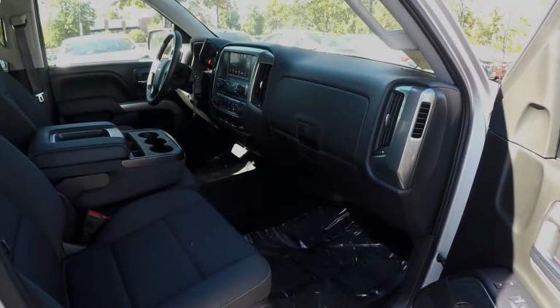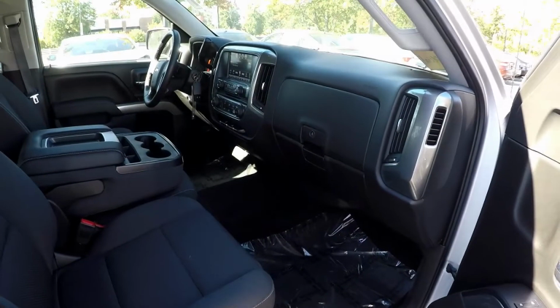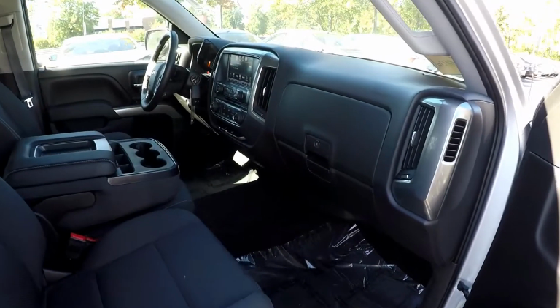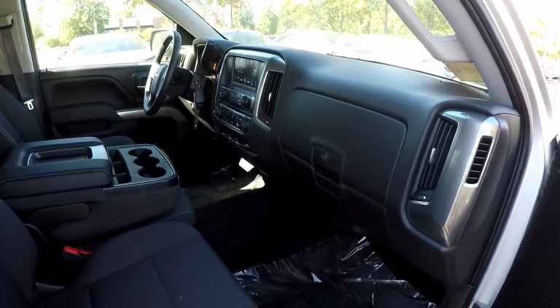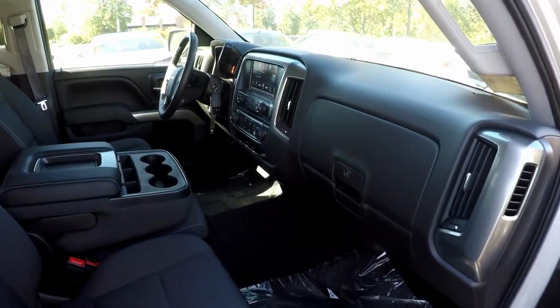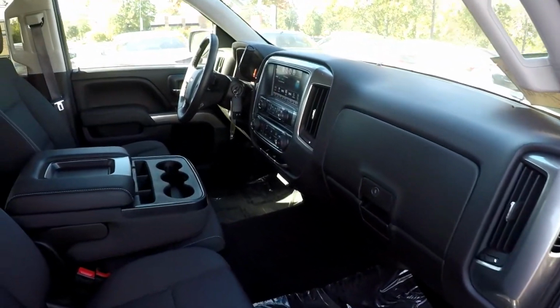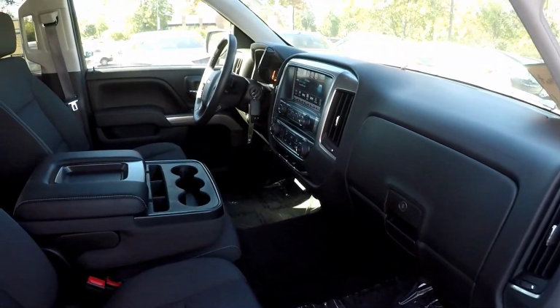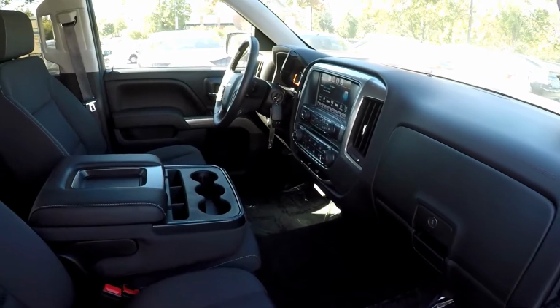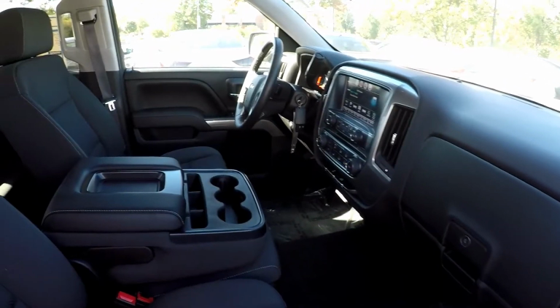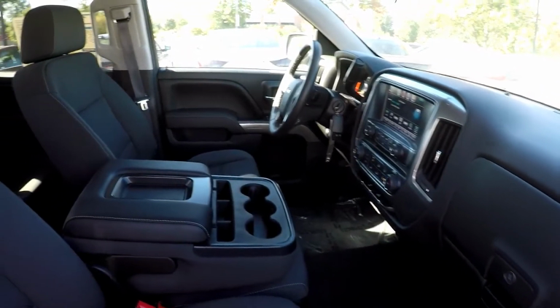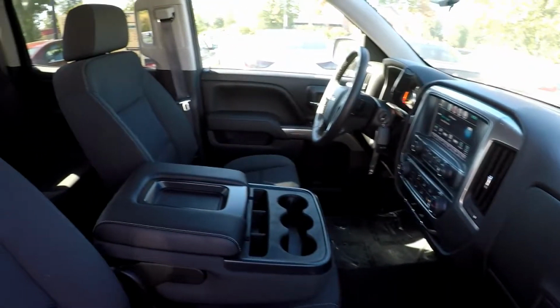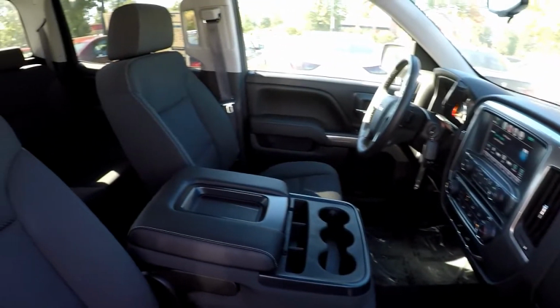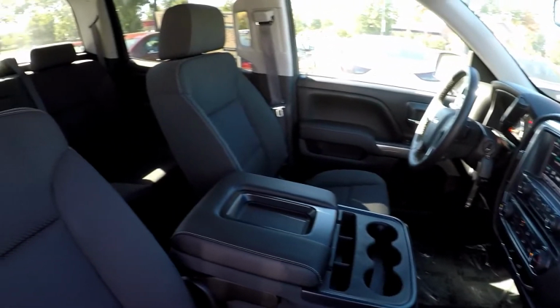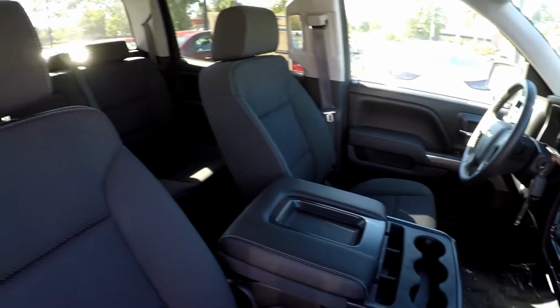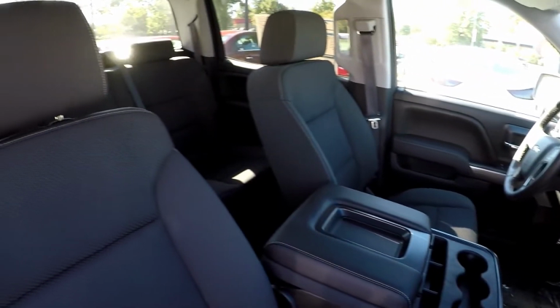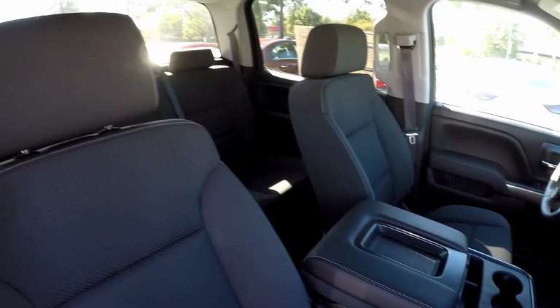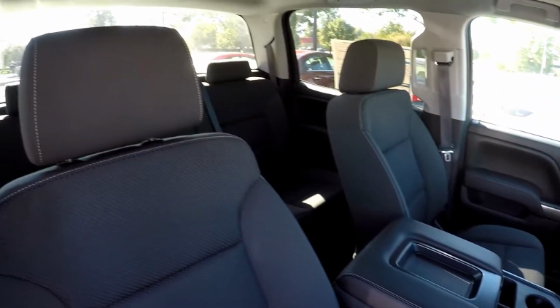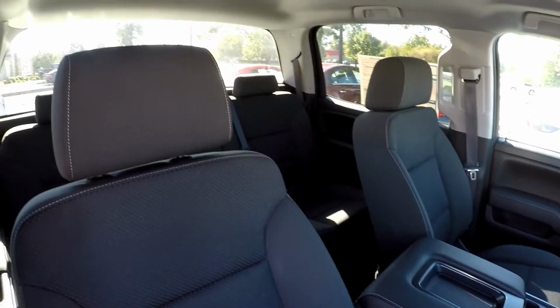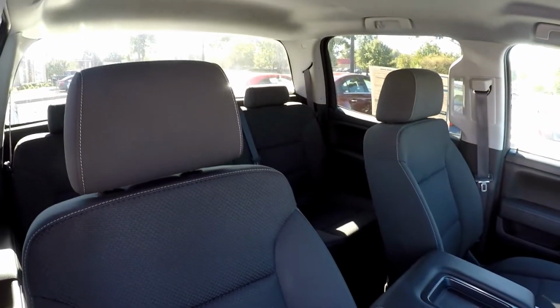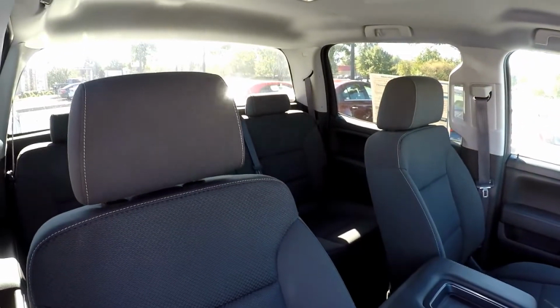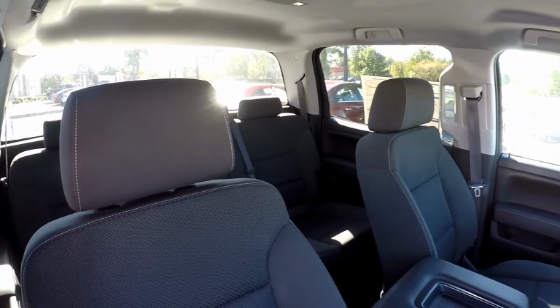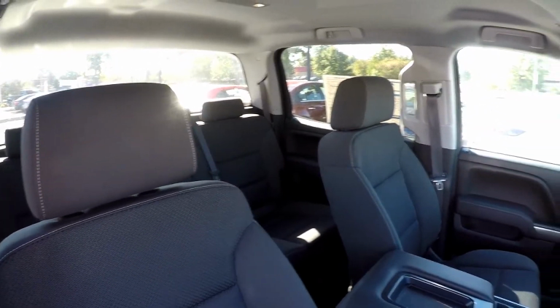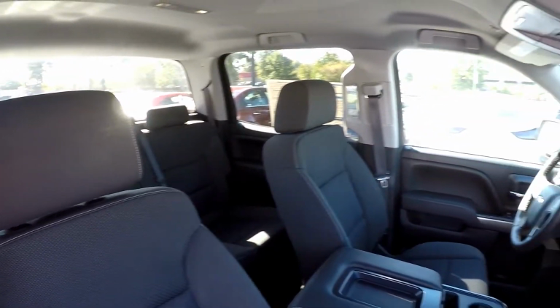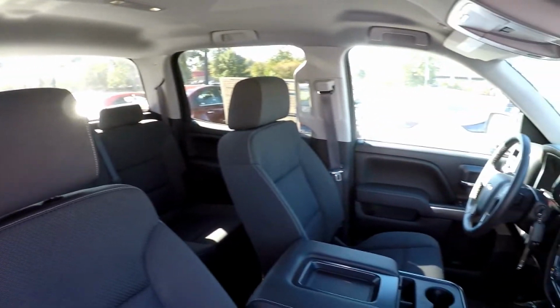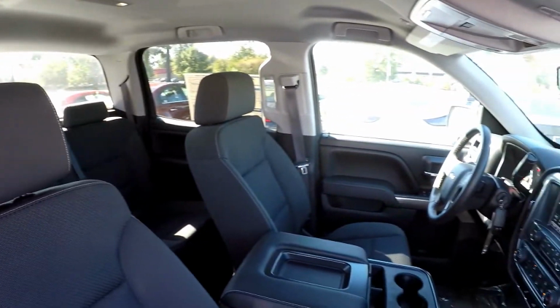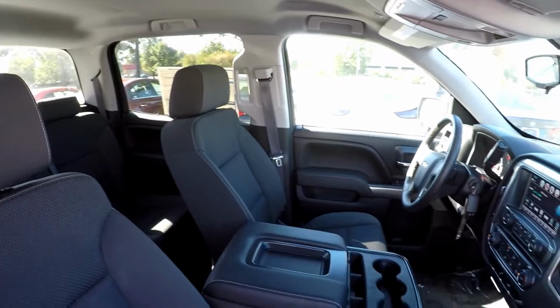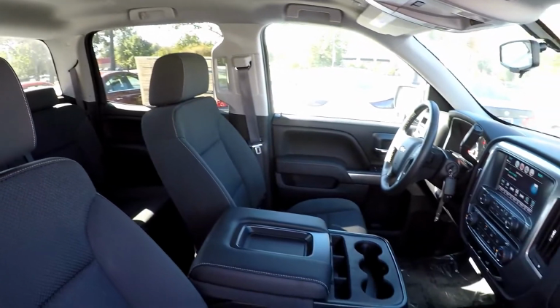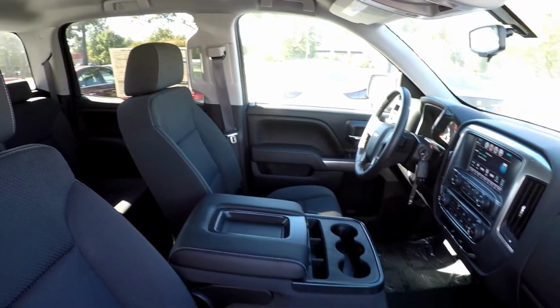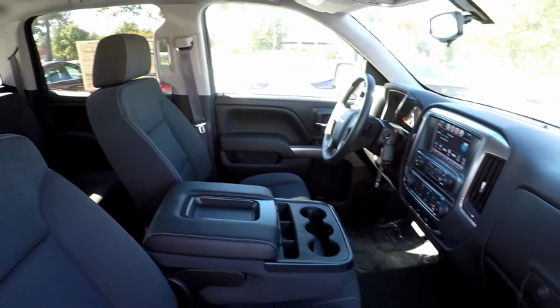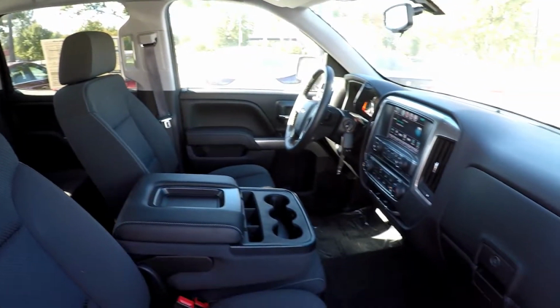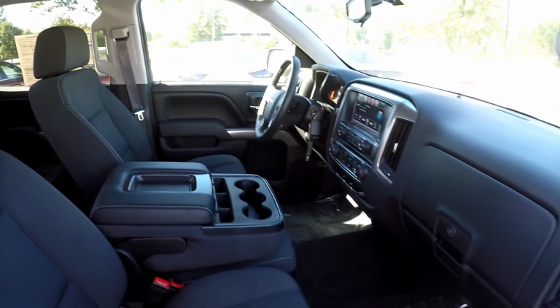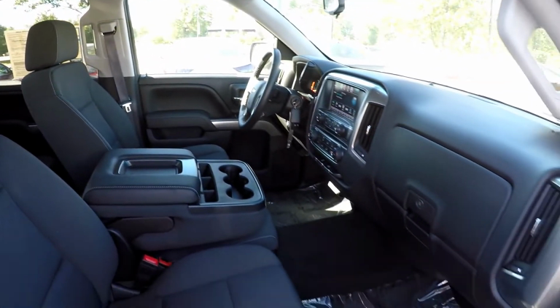And one last look from the passenger side. It's a really nice, clean truck.